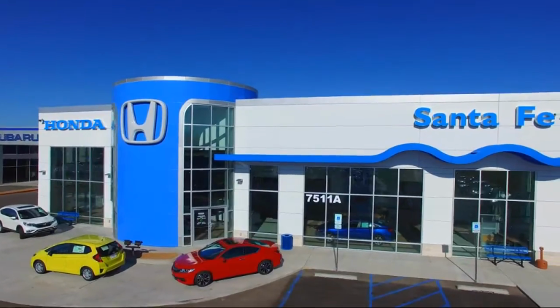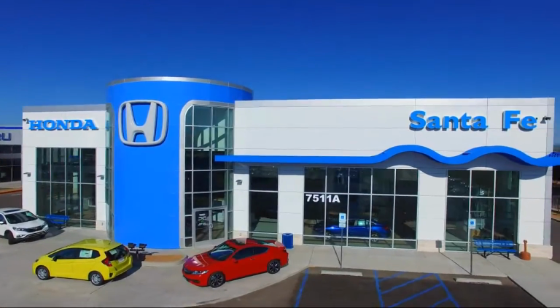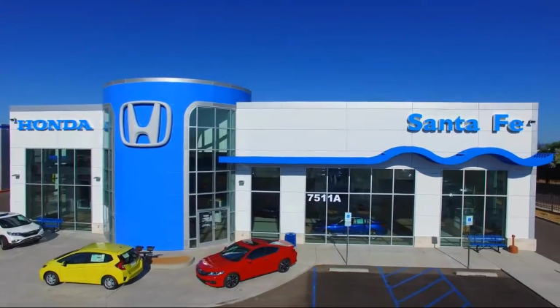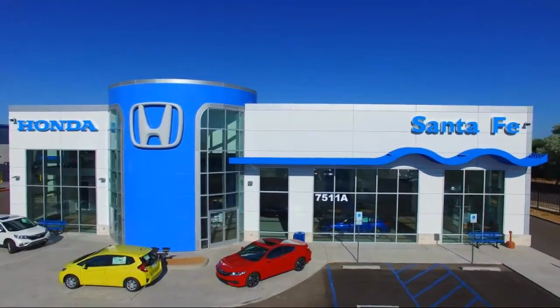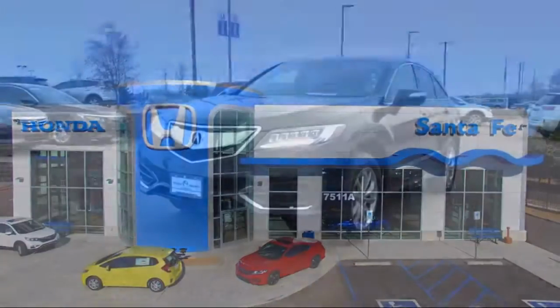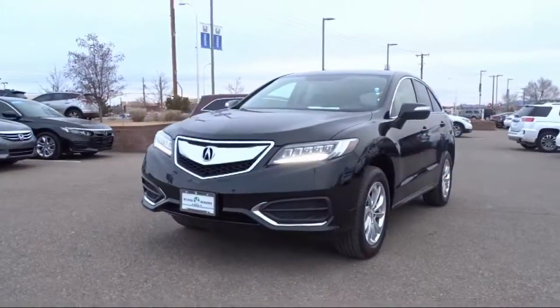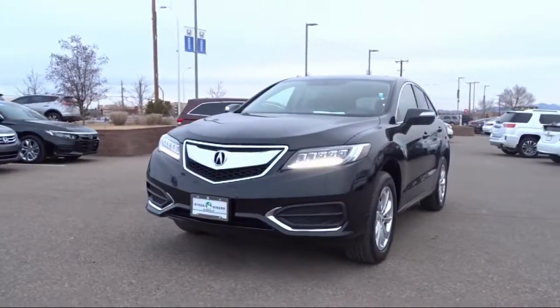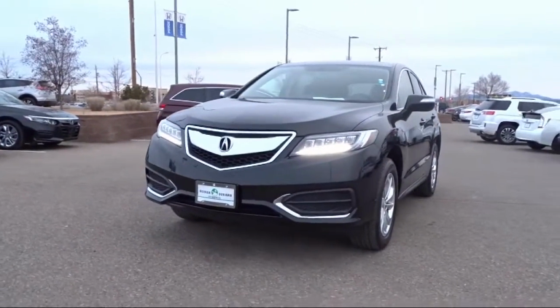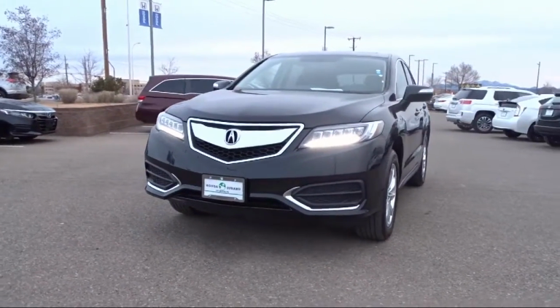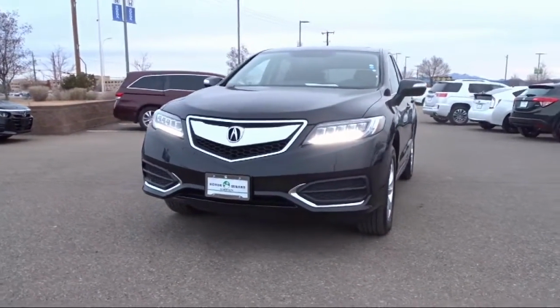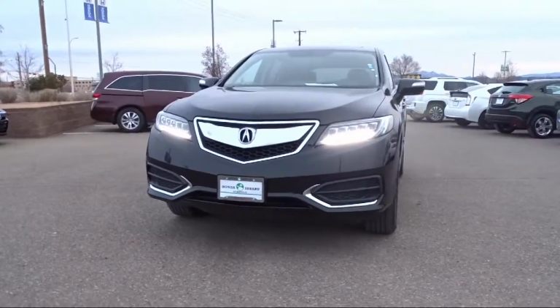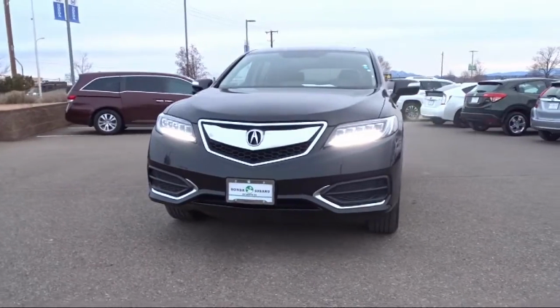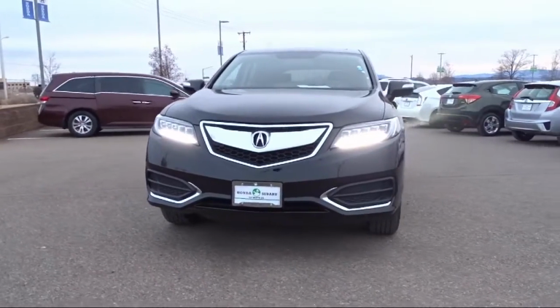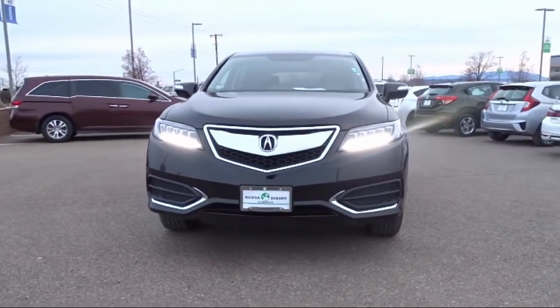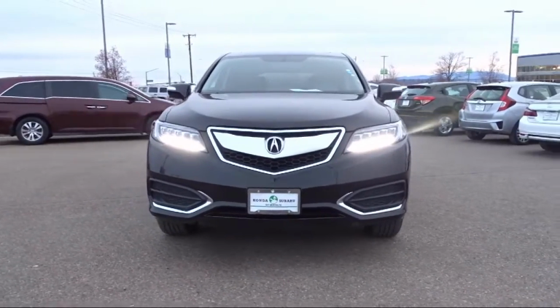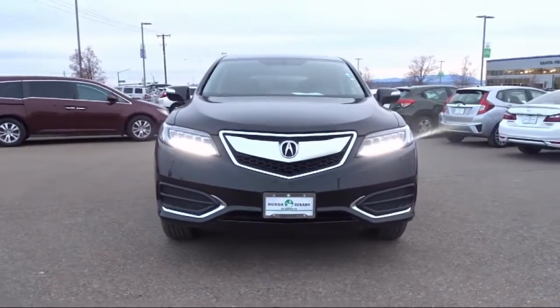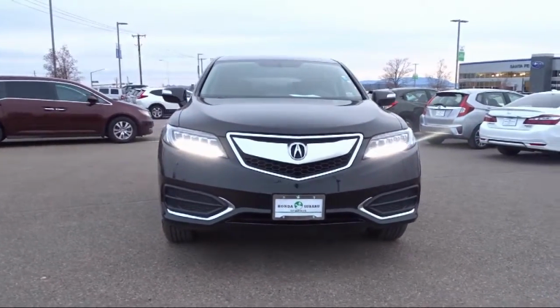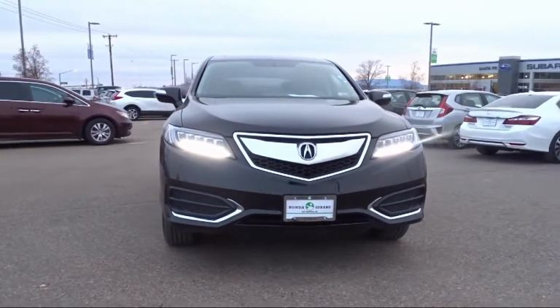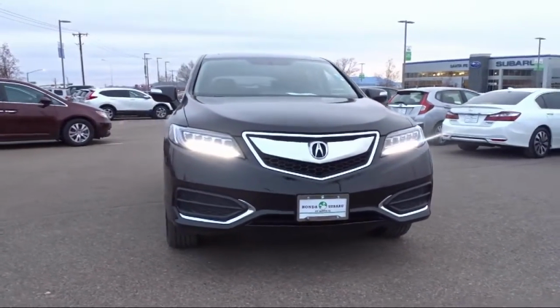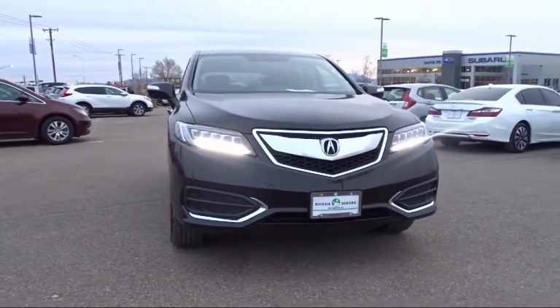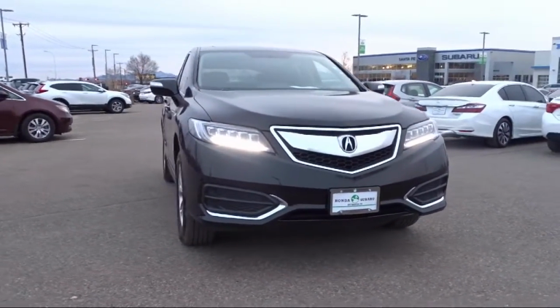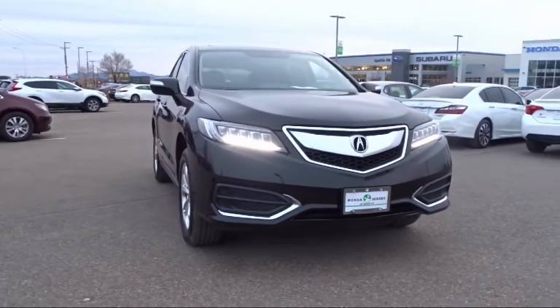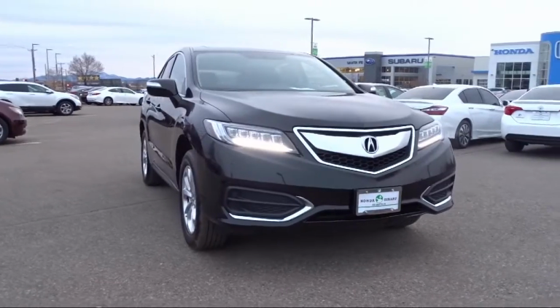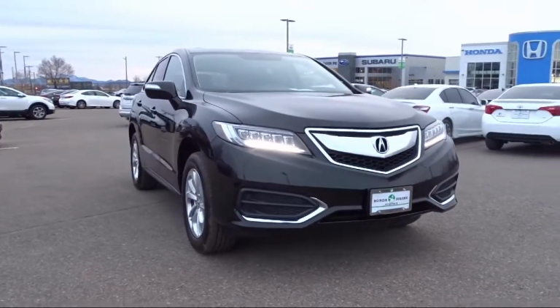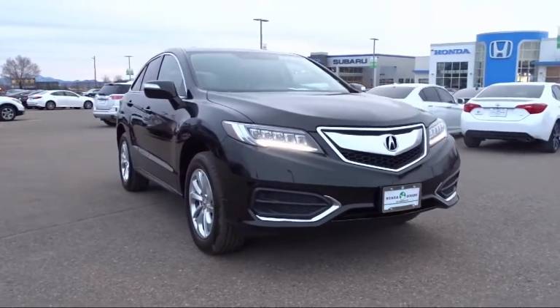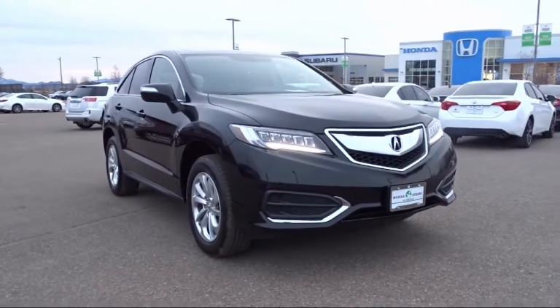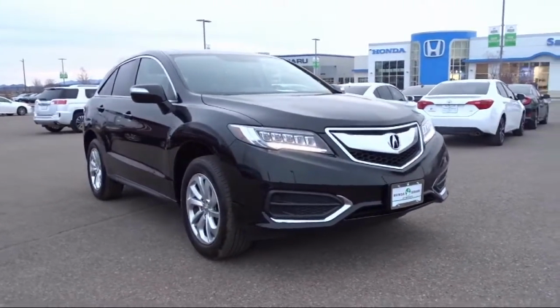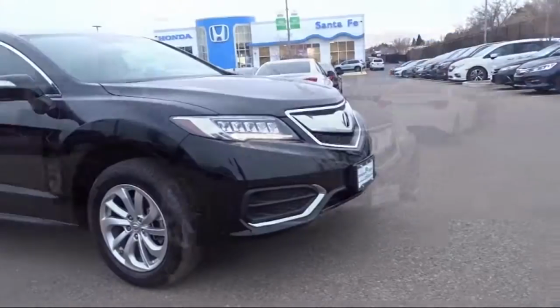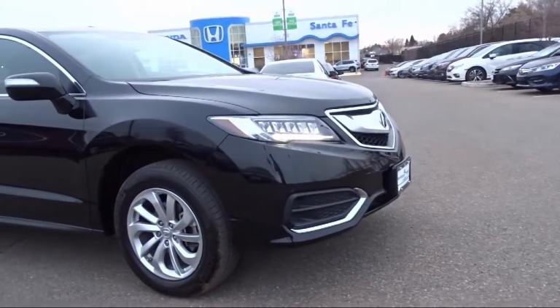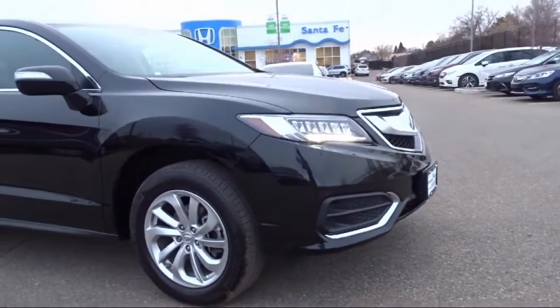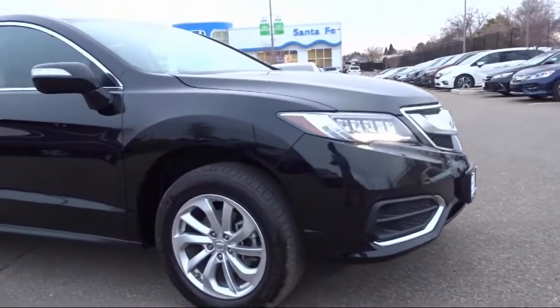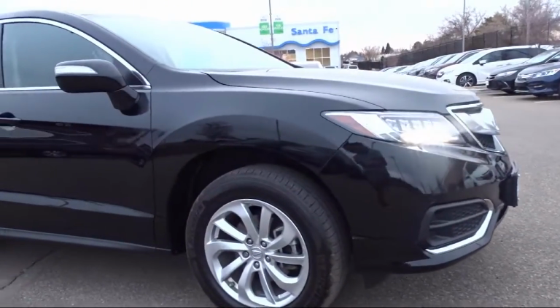It comes equipped with all wheel drive, keyless entry, rear view camera, navigation, leather wrapped steering wheel, tire pressure monitoring system, and steering wheel controls.